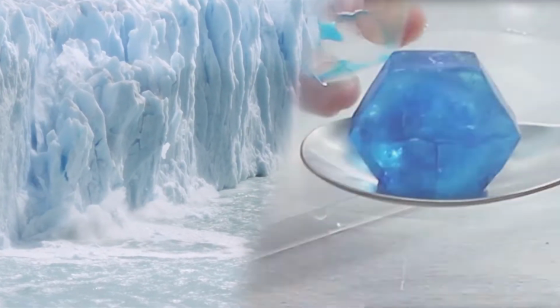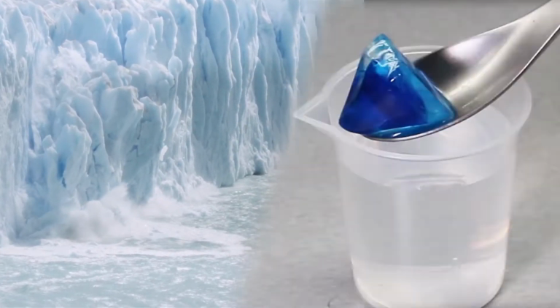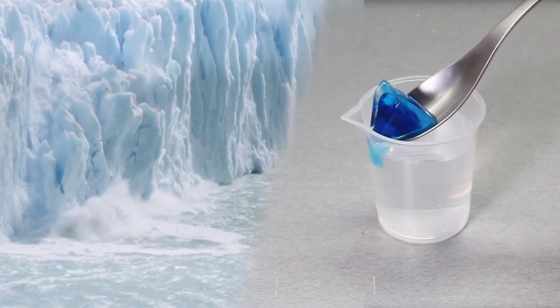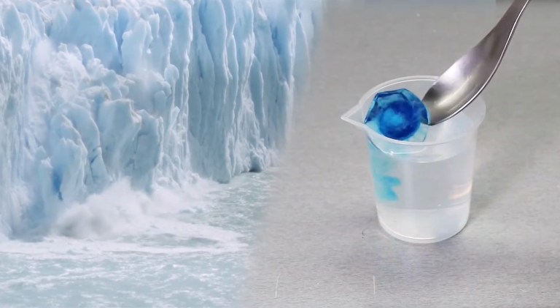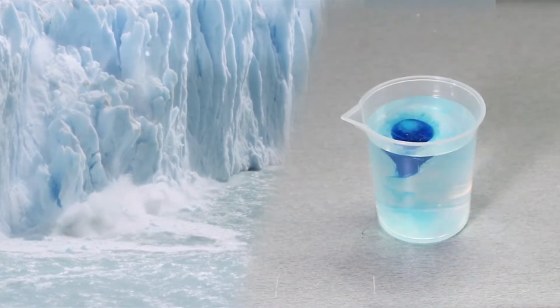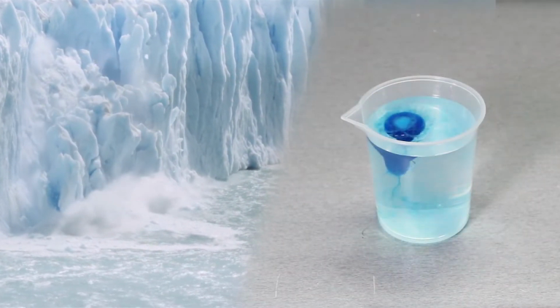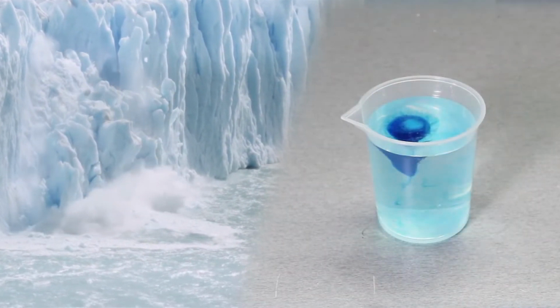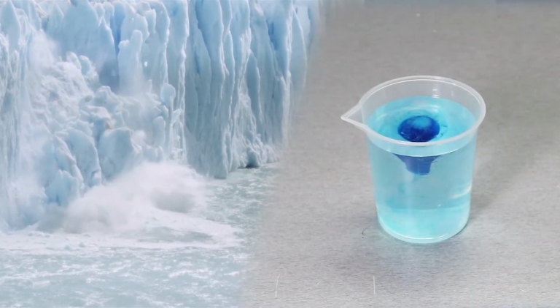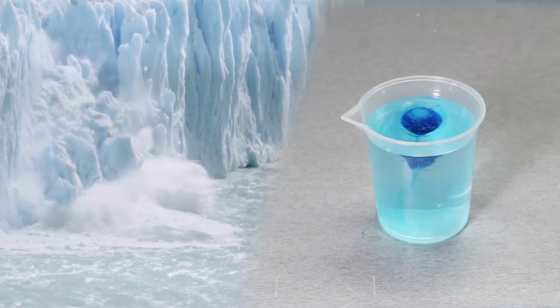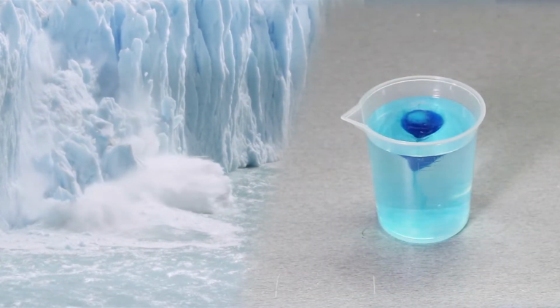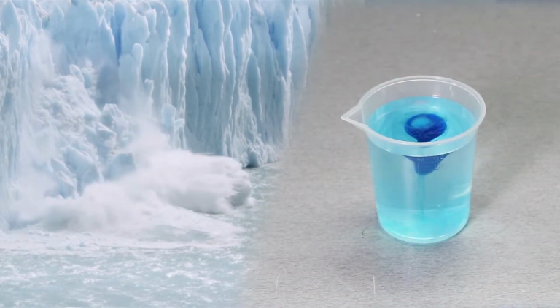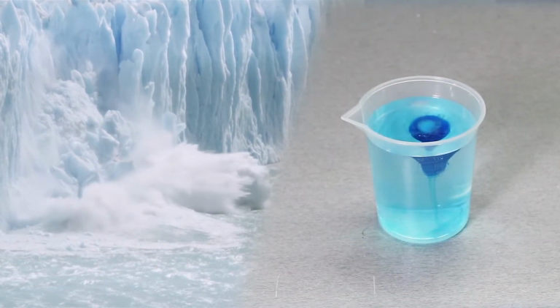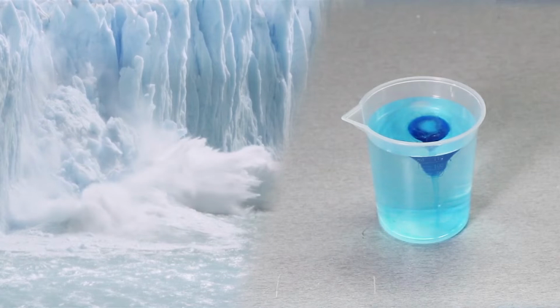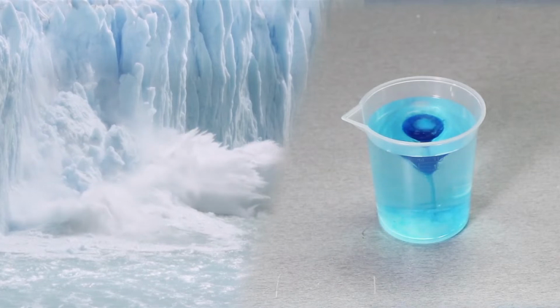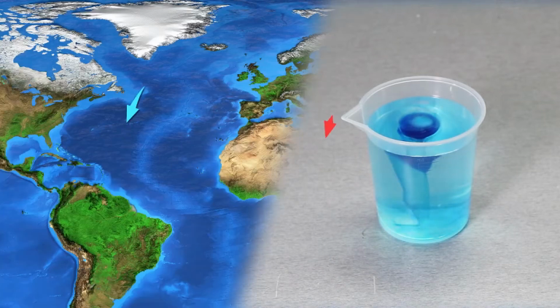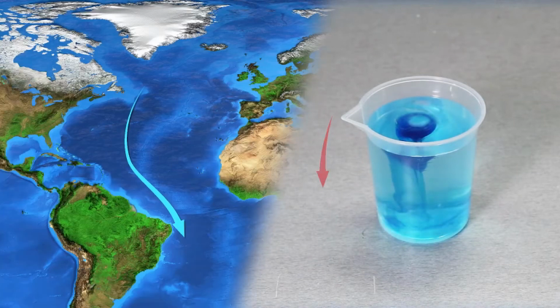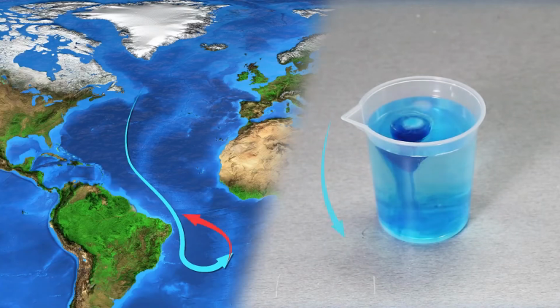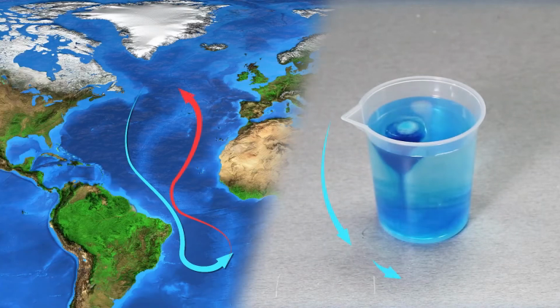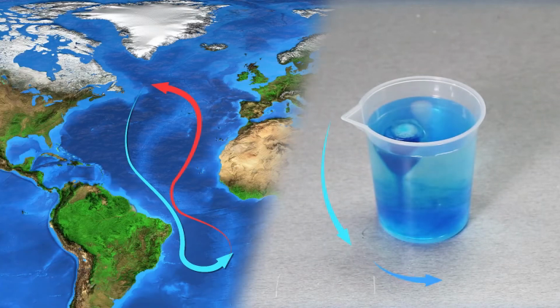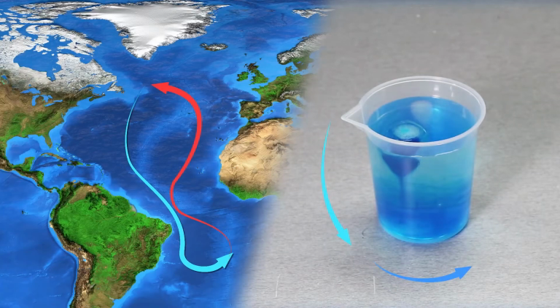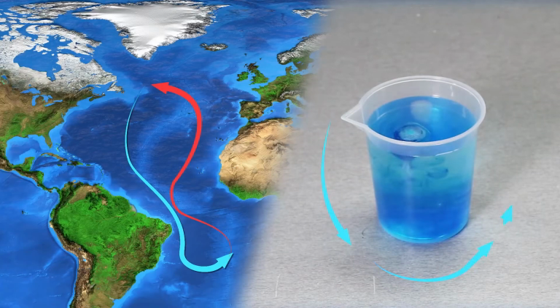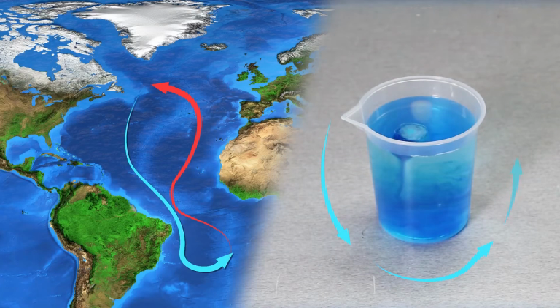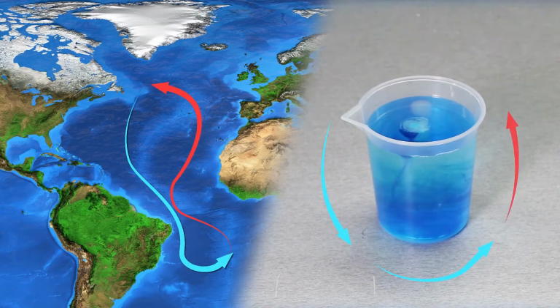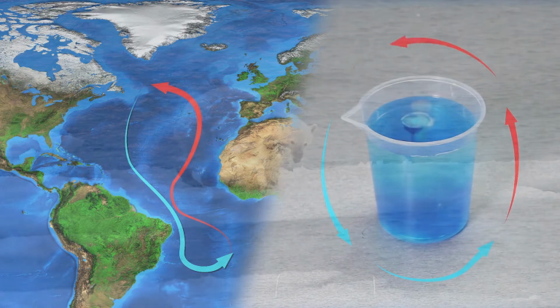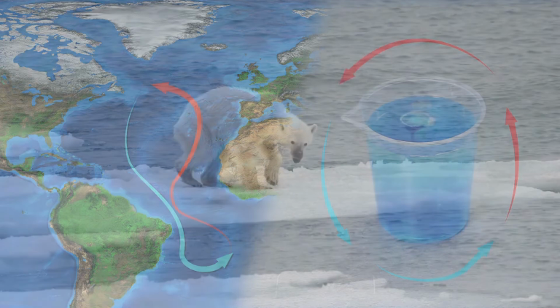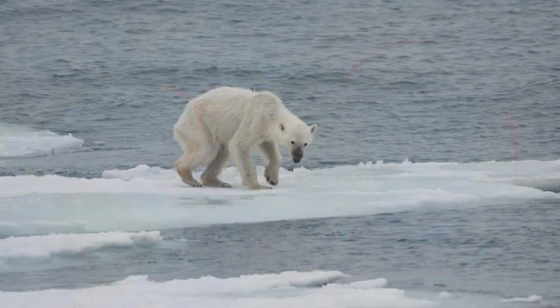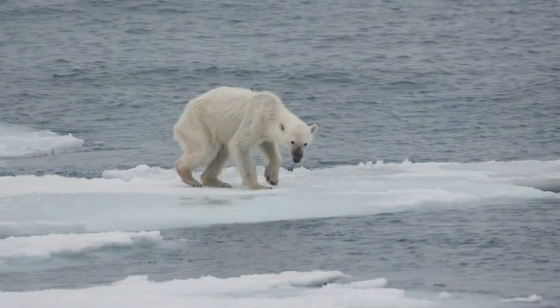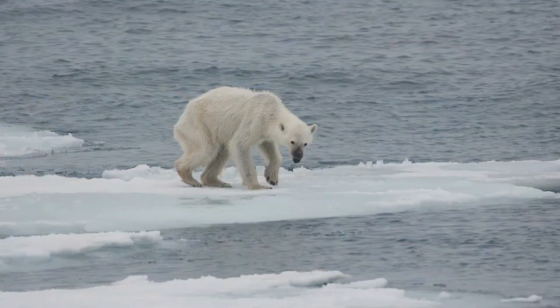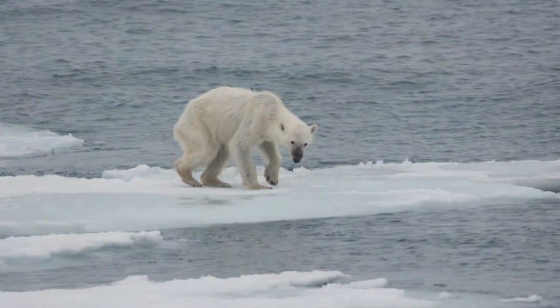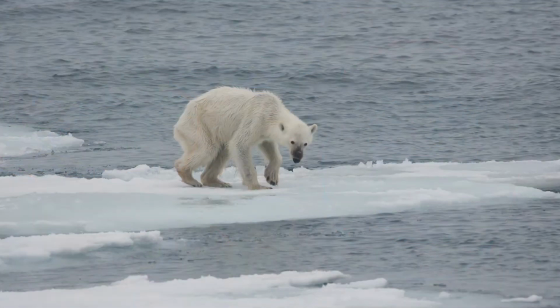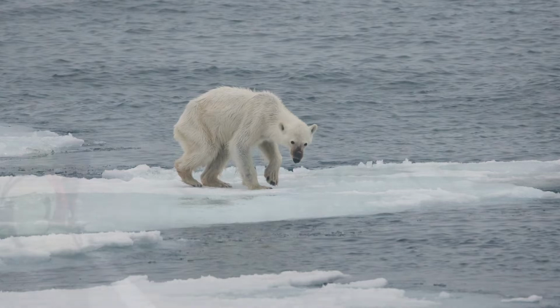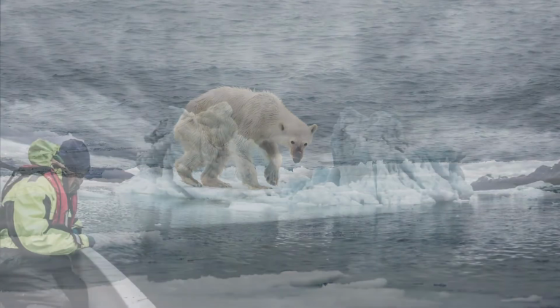What's happening at the earth's poles? Icebergs are forming. Watch the currents that feed our oceans. Without ice, we have no currents.